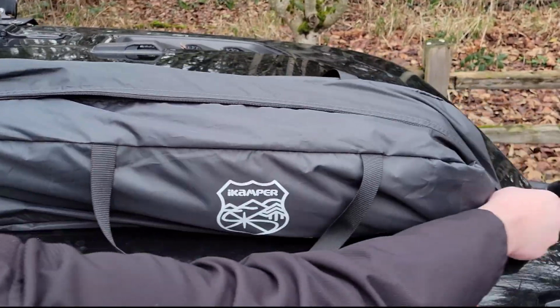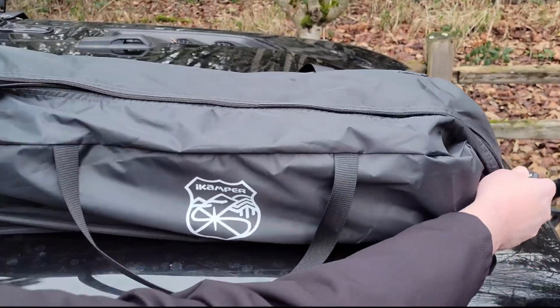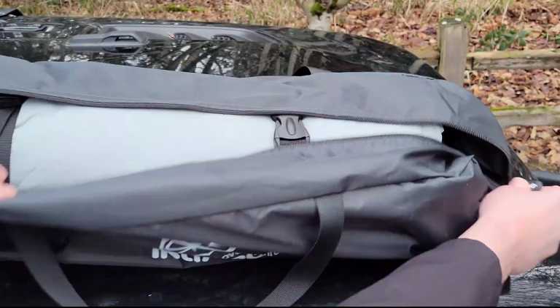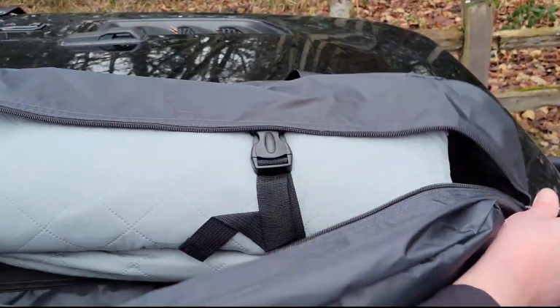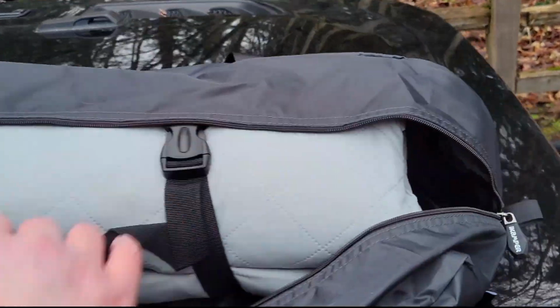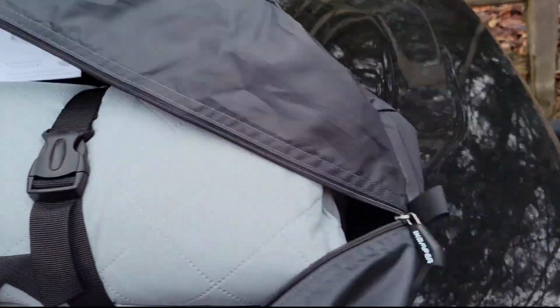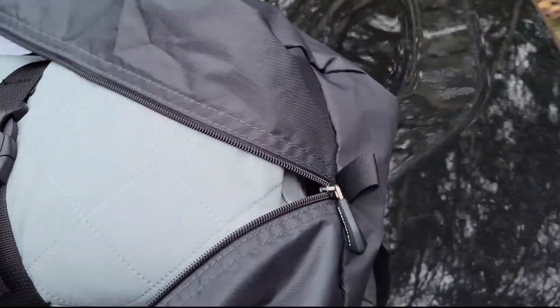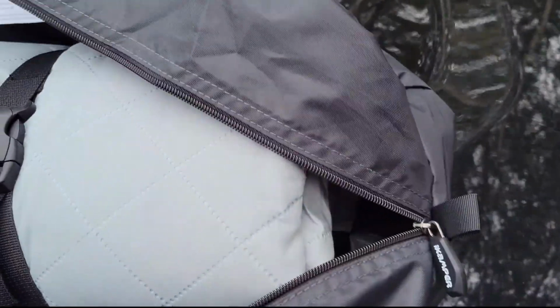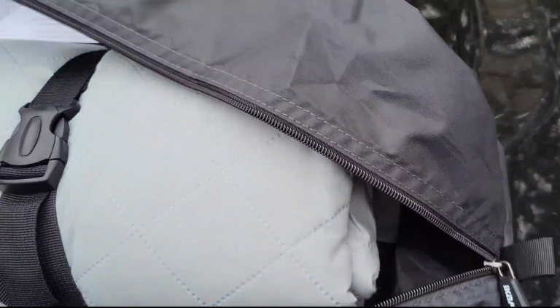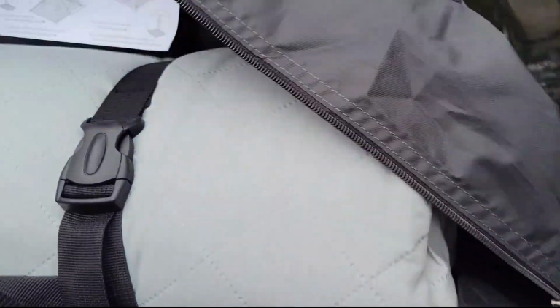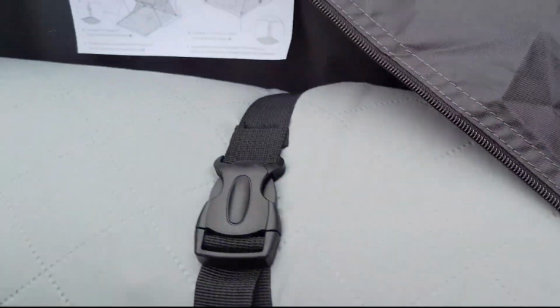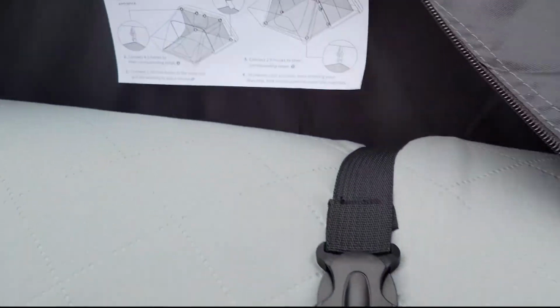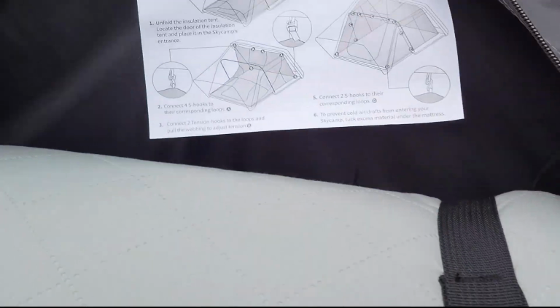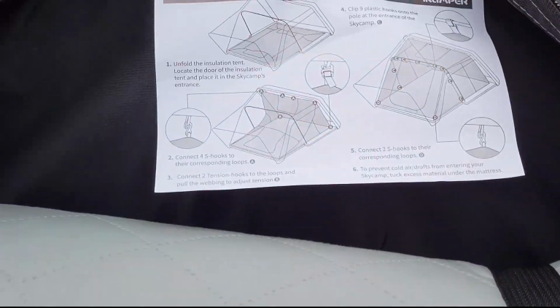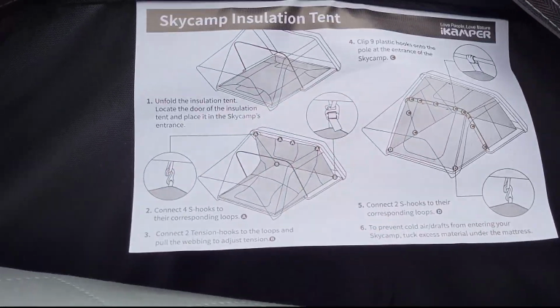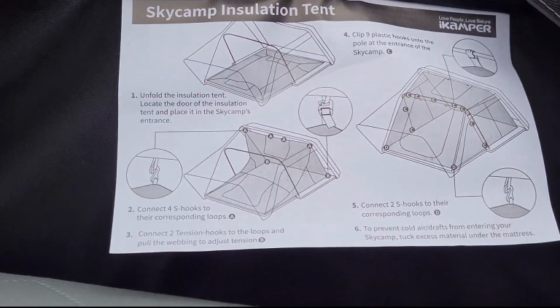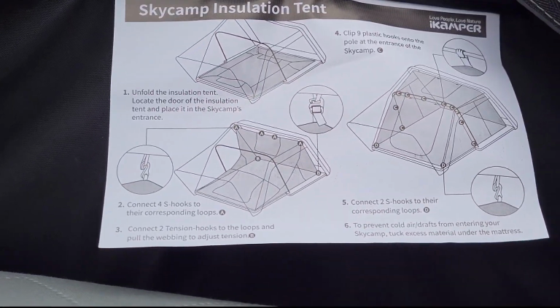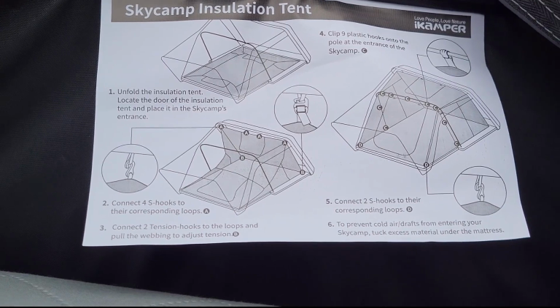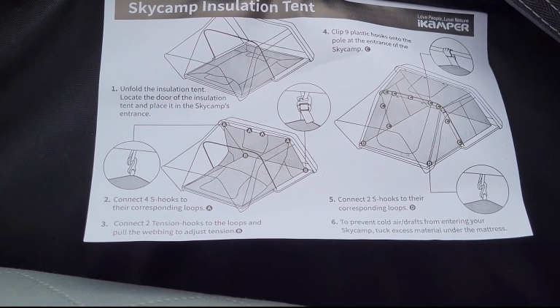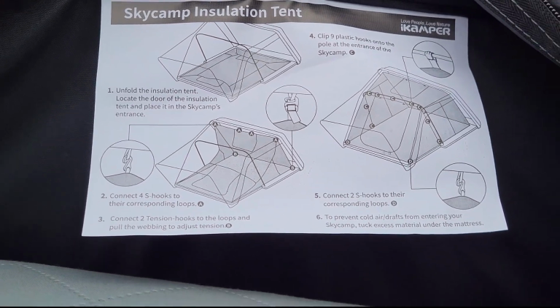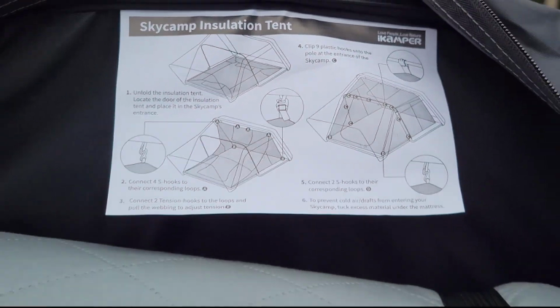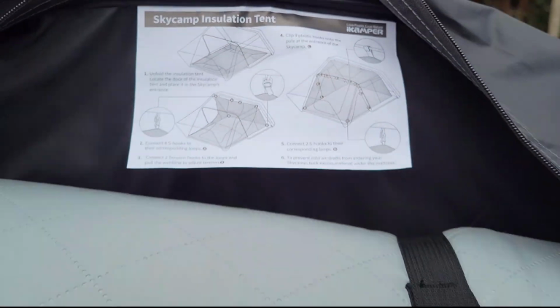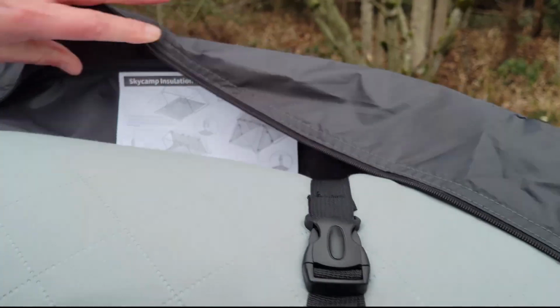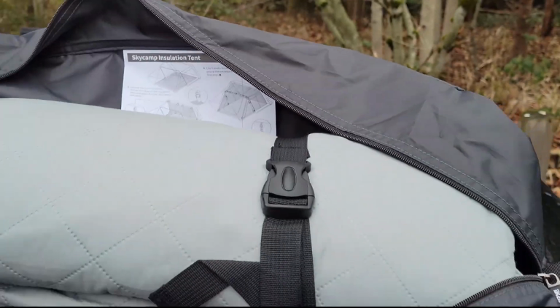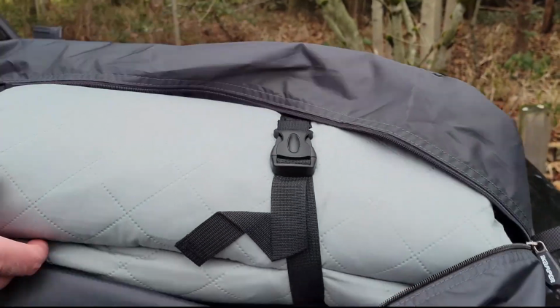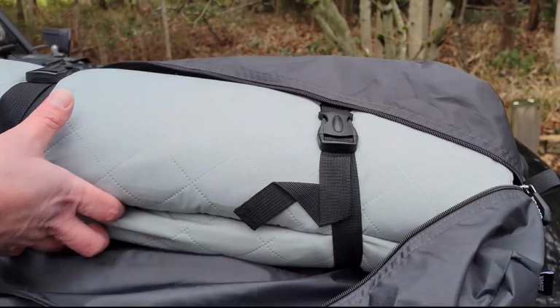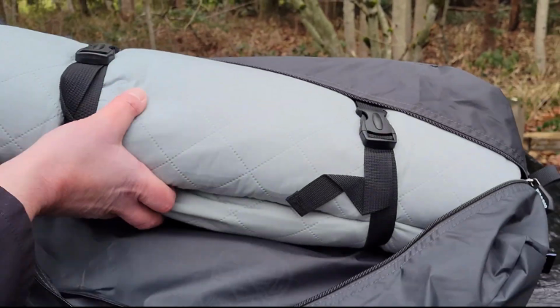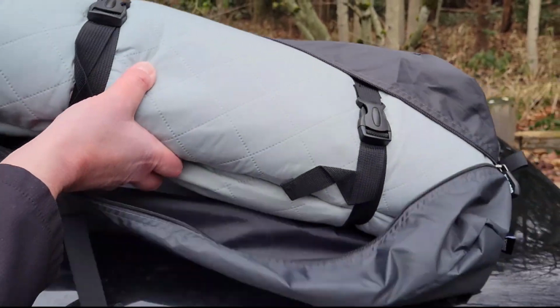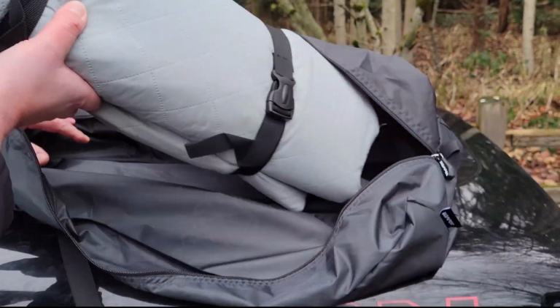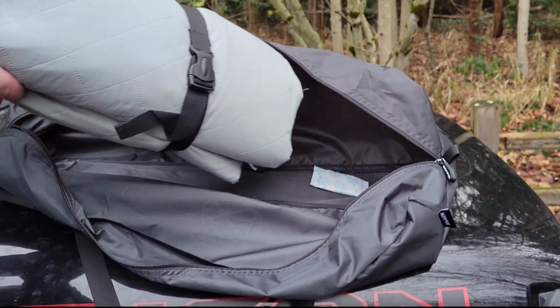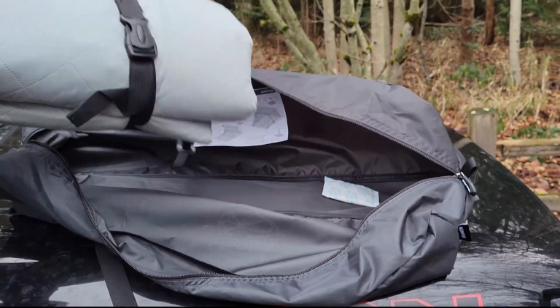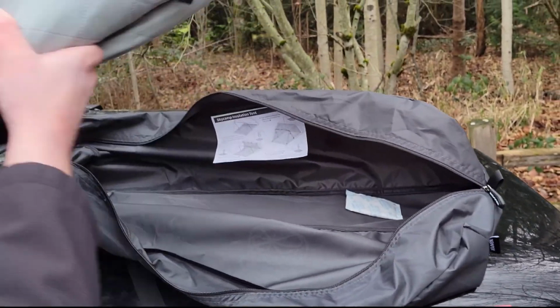The insulation tent comes rolled up in this cool iCamper duffel bag with simple instructions. Let's install it!